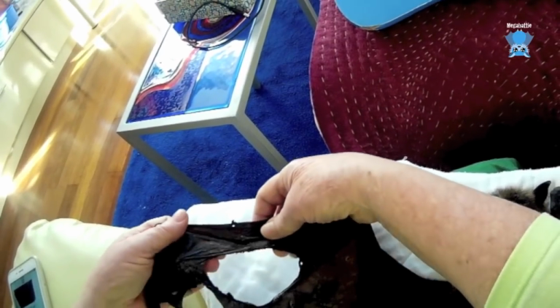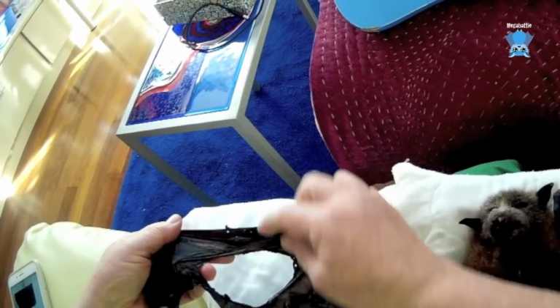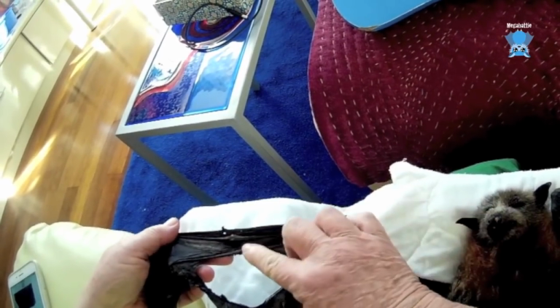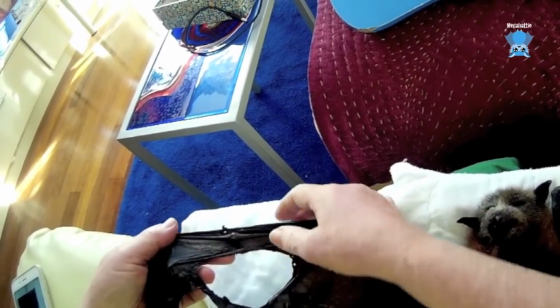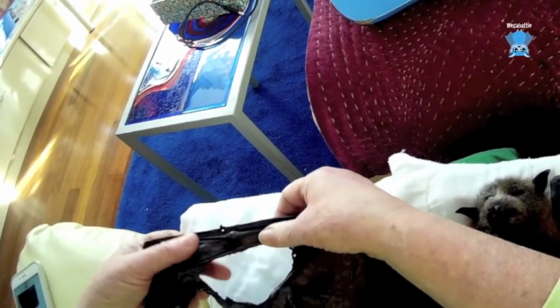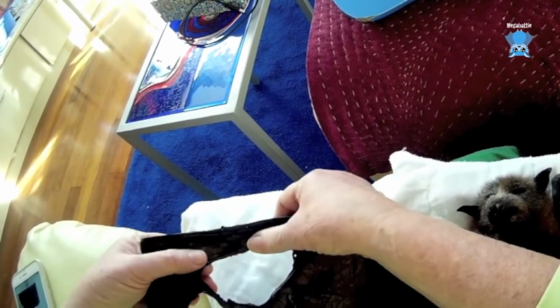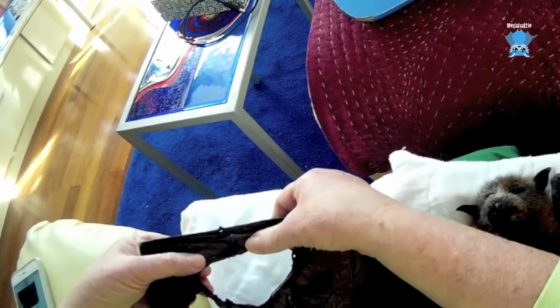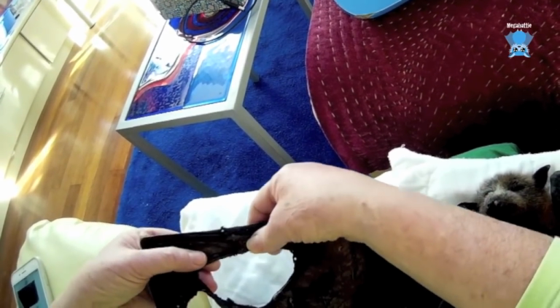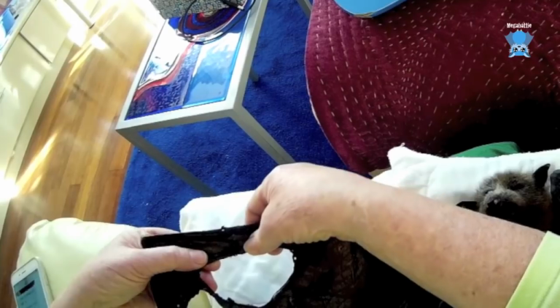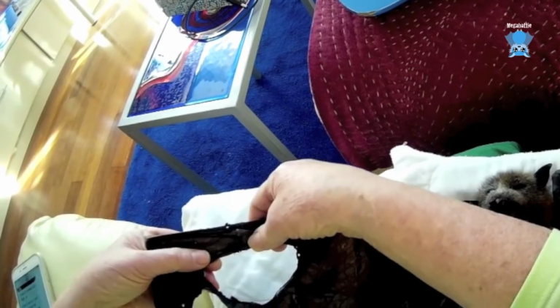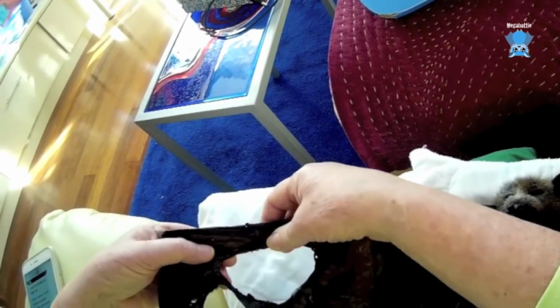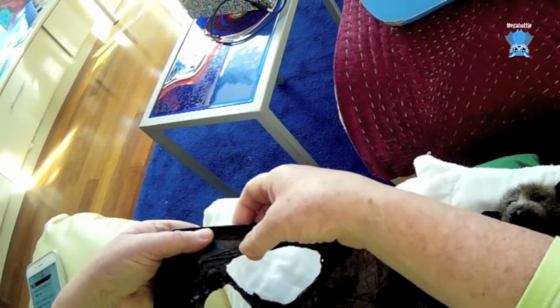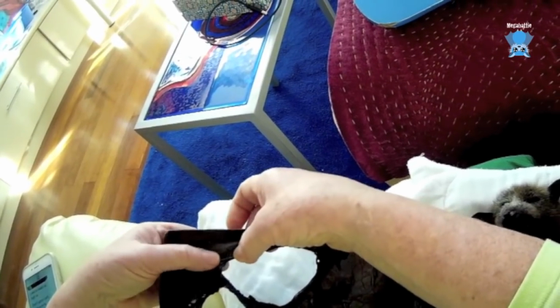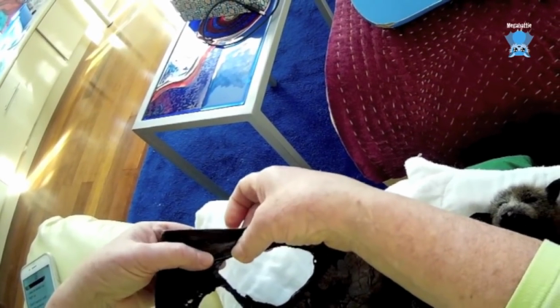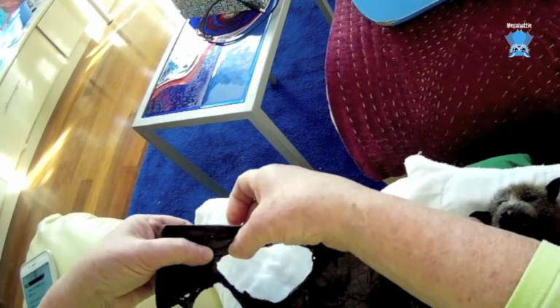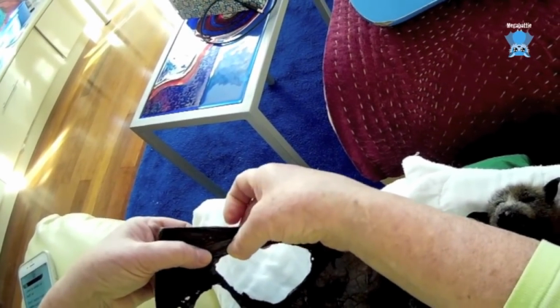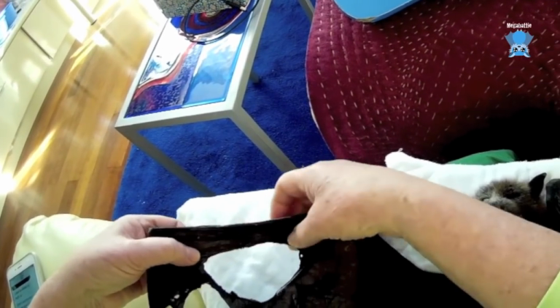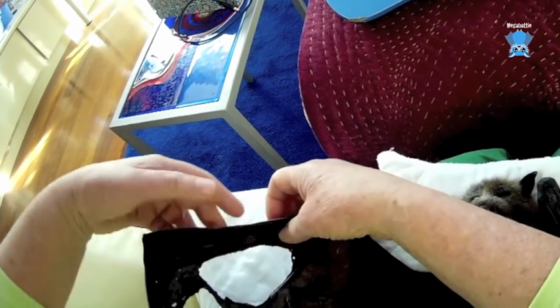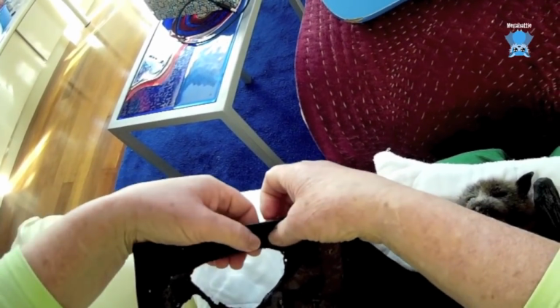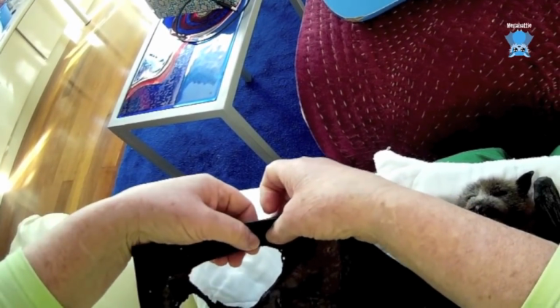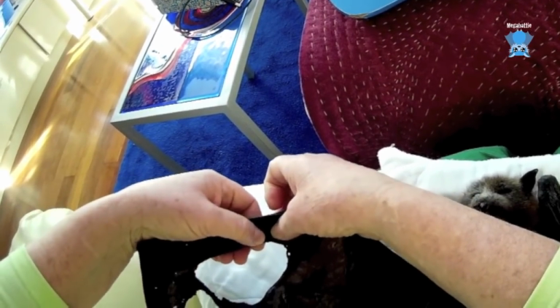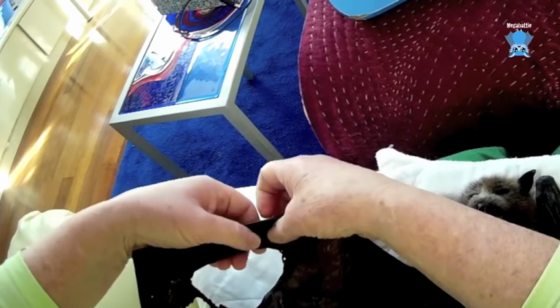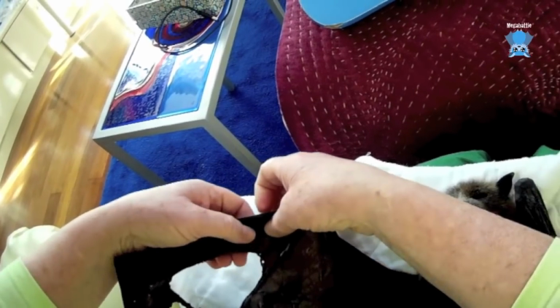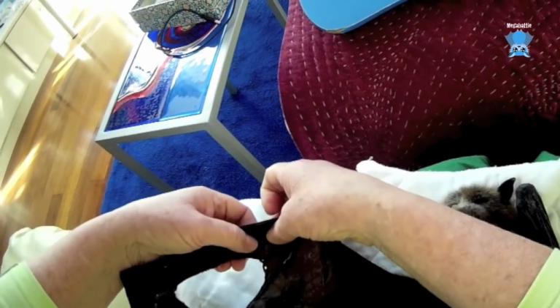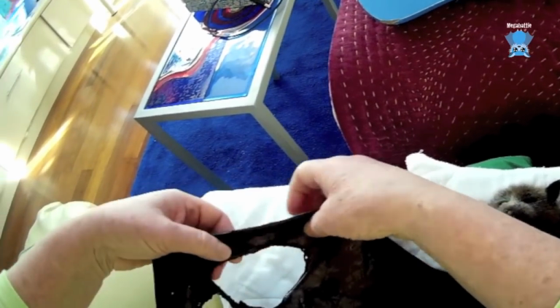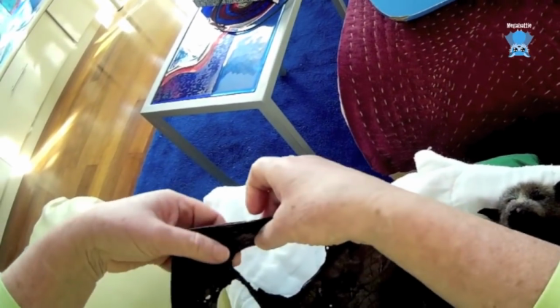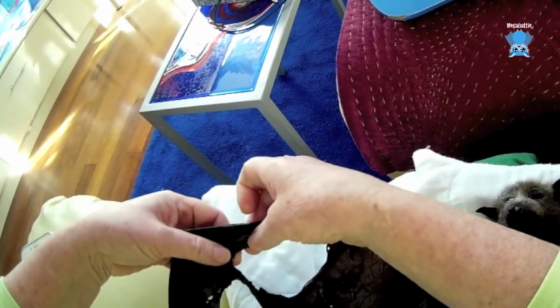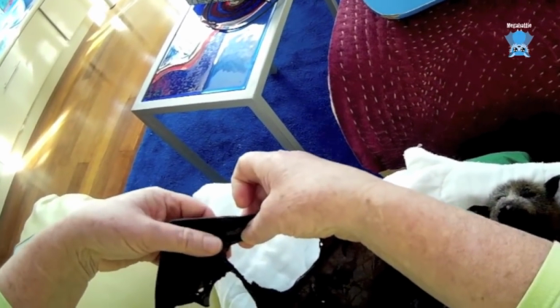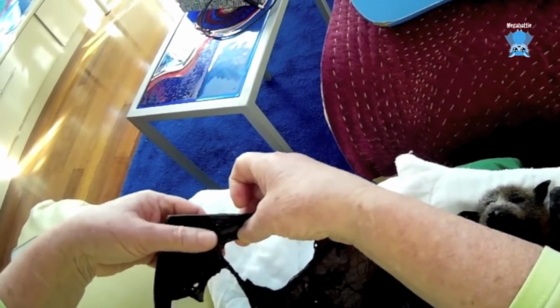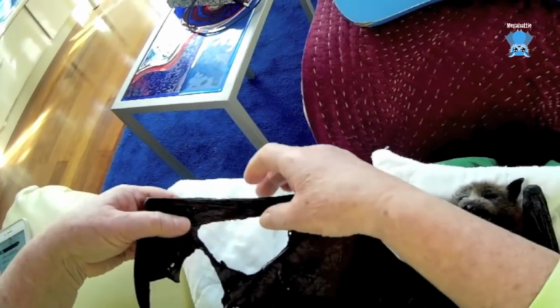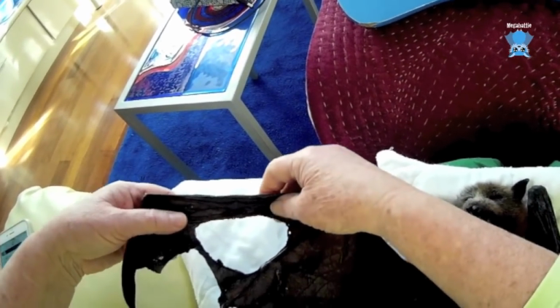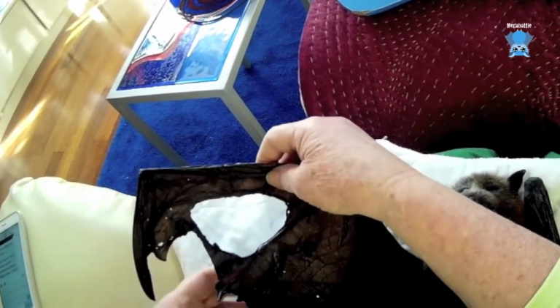Now this joint is frozen. The bone on either side of it is dead. It's not the faintest bit flexible — it feels like a dry stick. That one's okay, but this one feels like a dry stick and would snap.